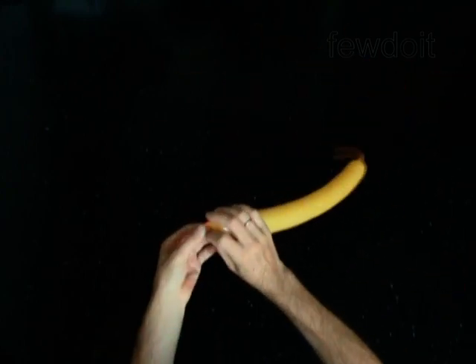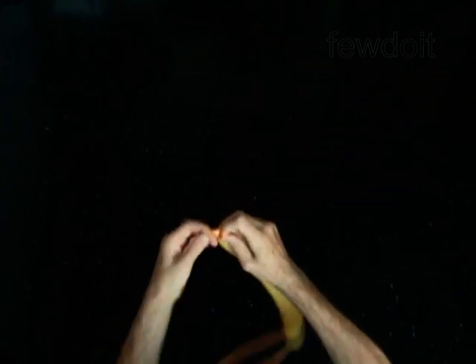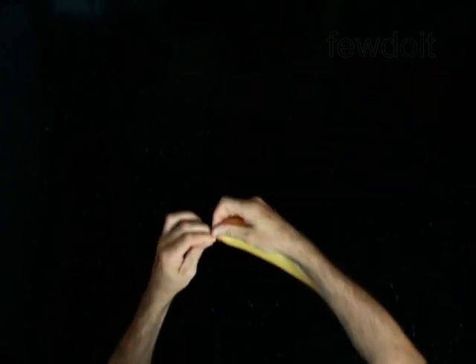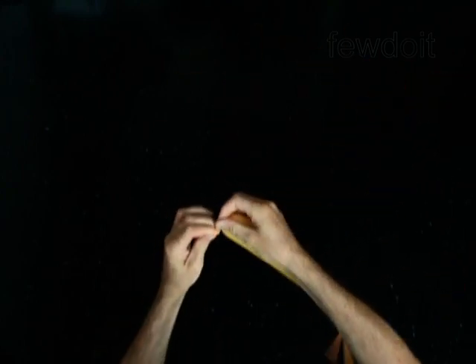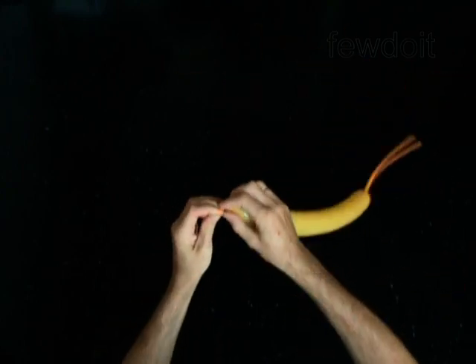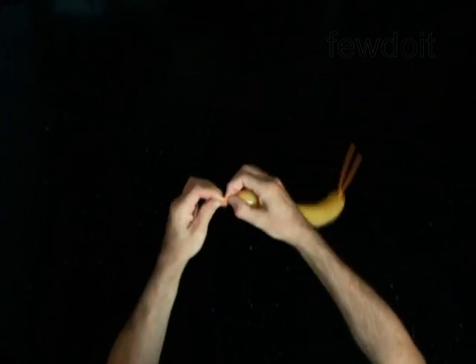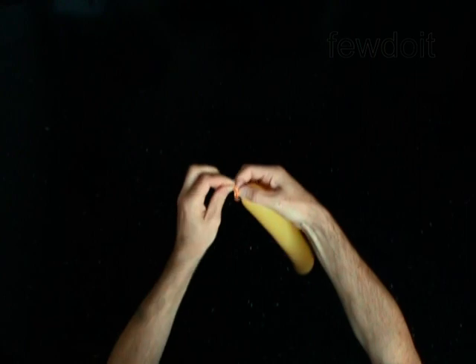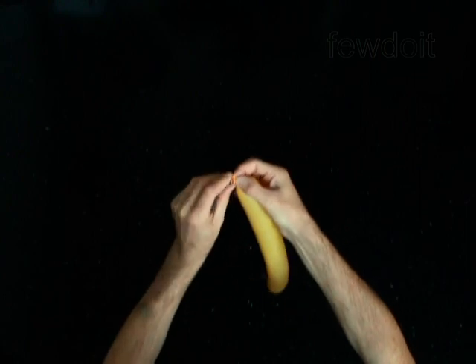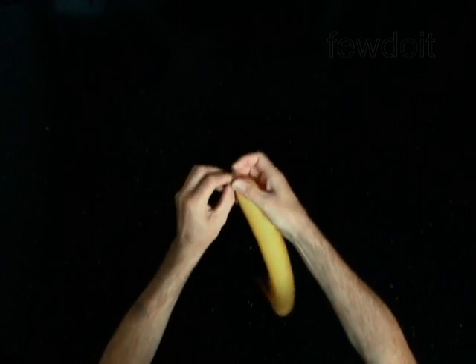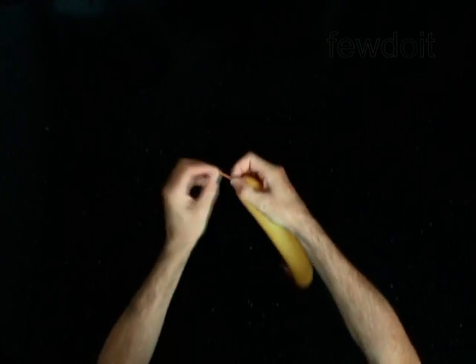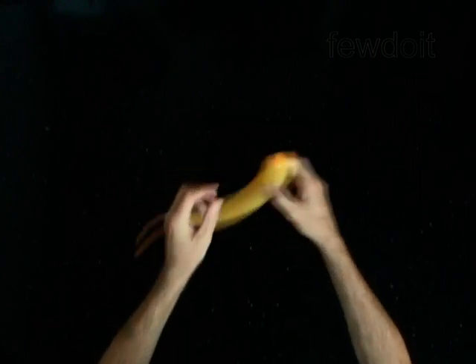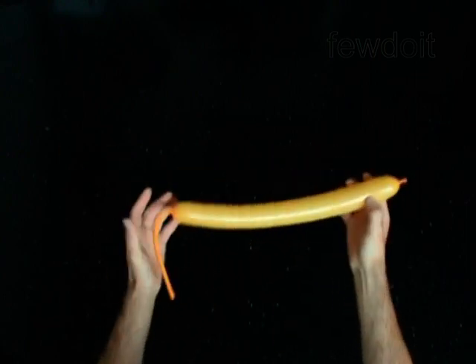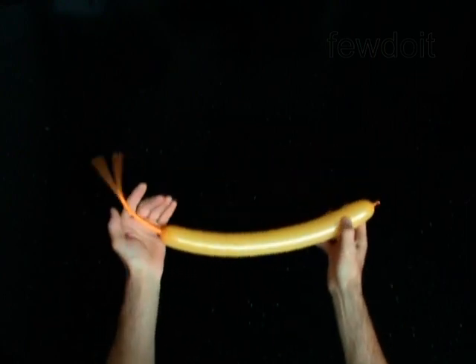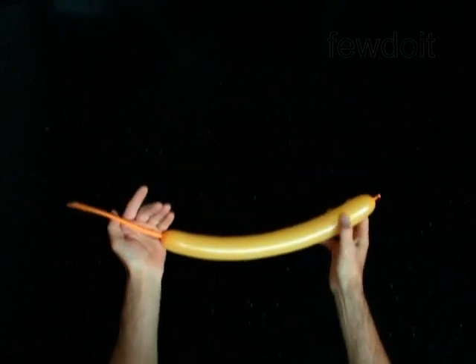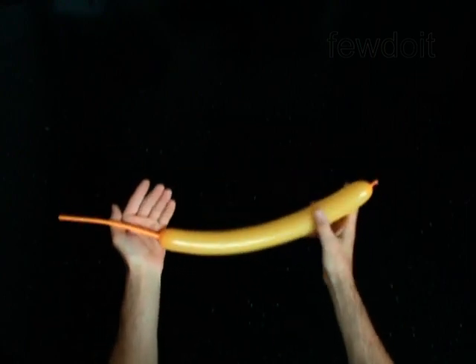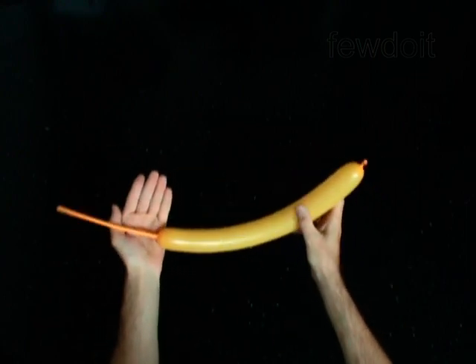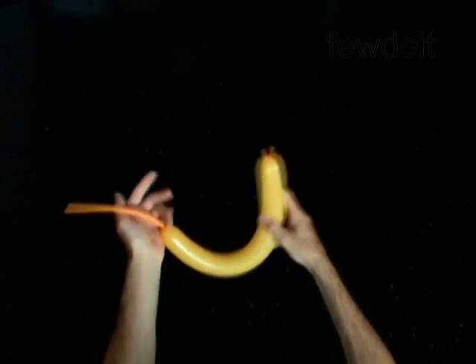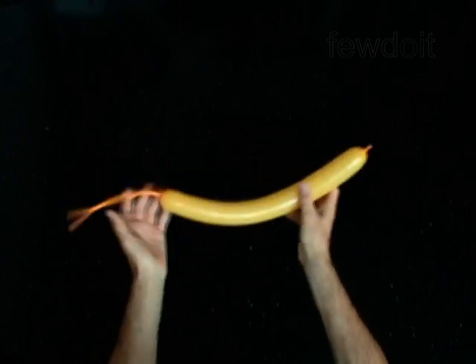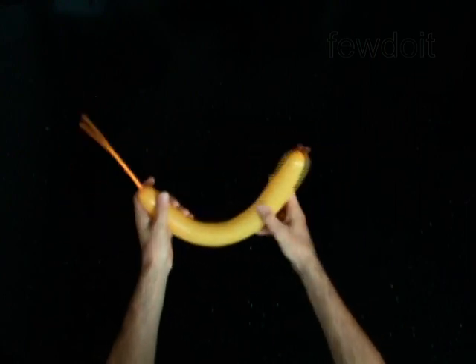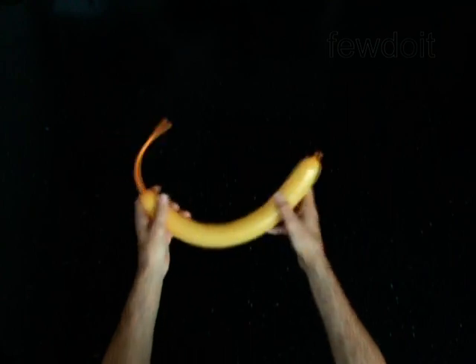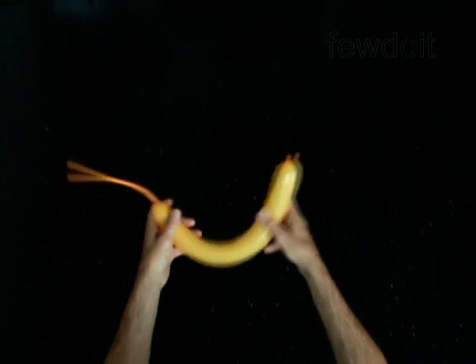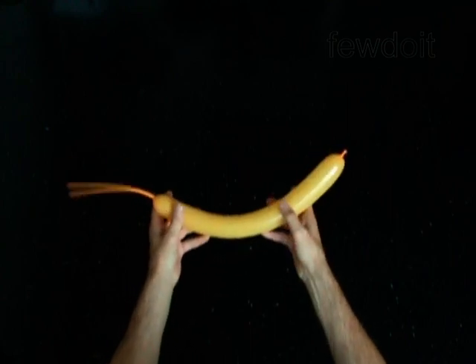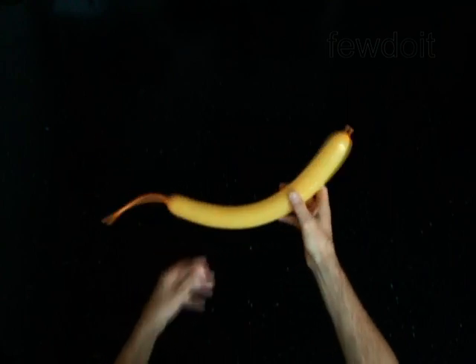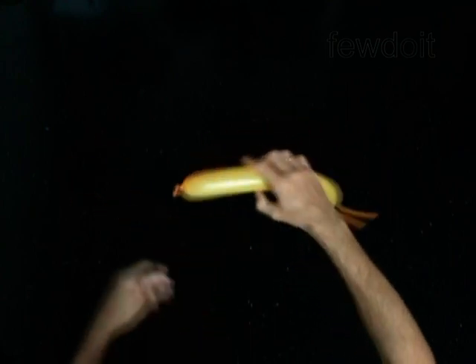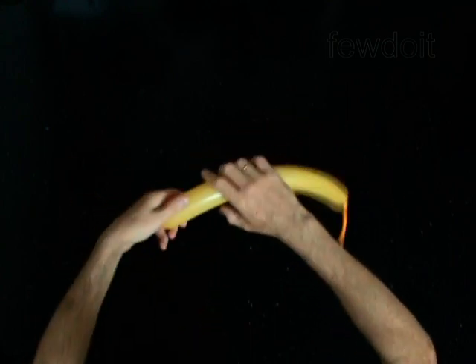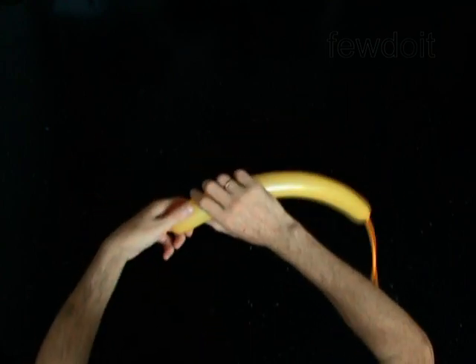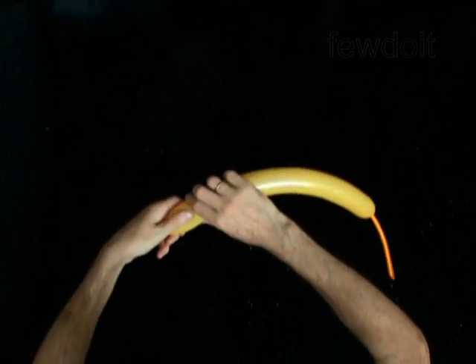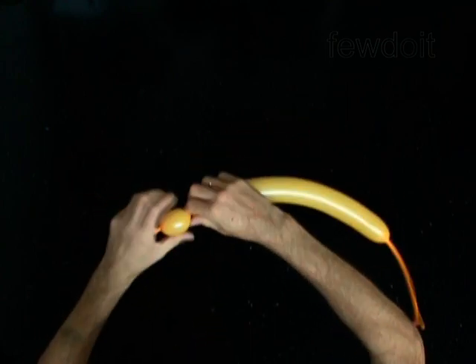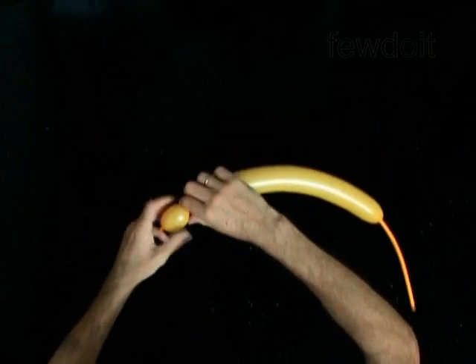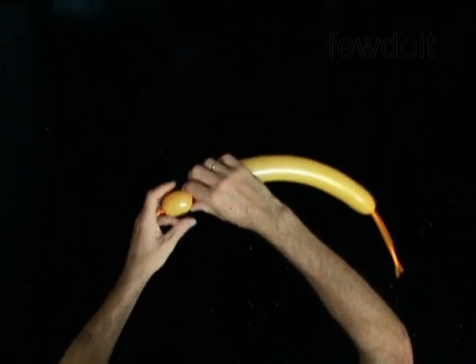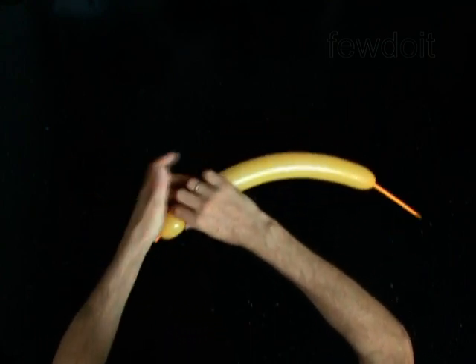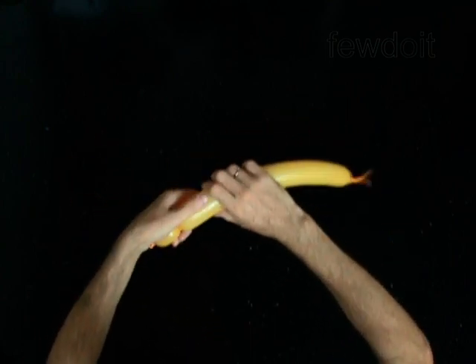The first bubble you twist to make the tail. Twist the first 2-inch bubble. The next 4 bubbles you twist to make the rear legs.